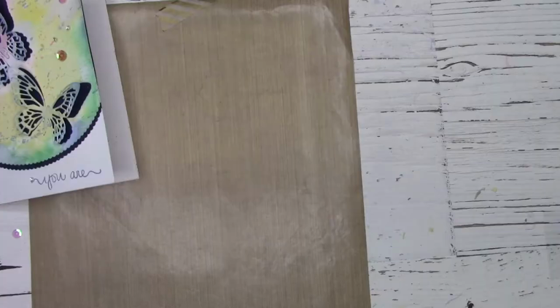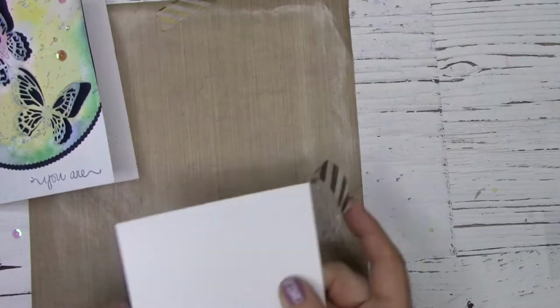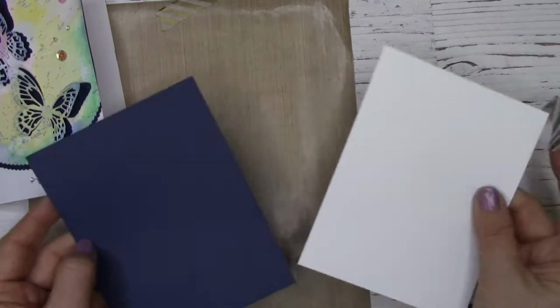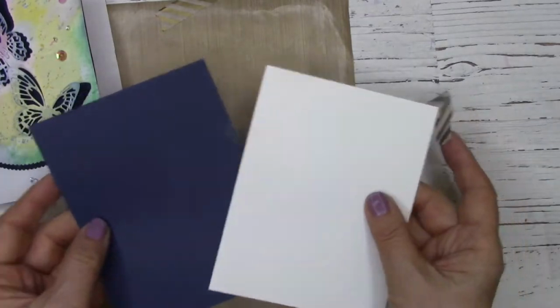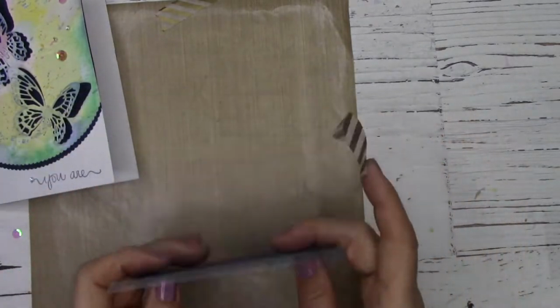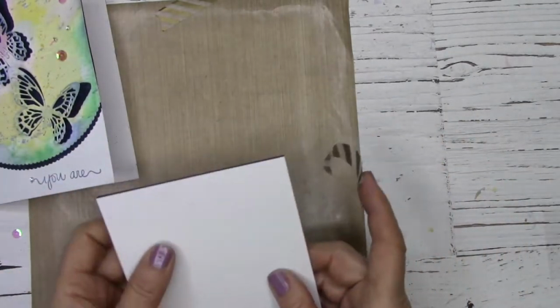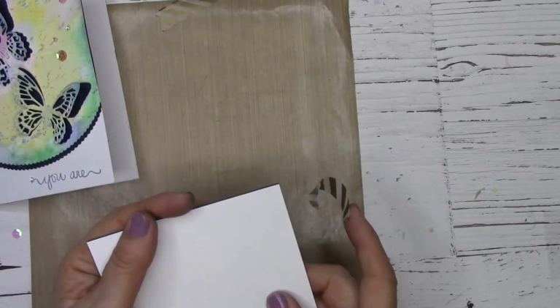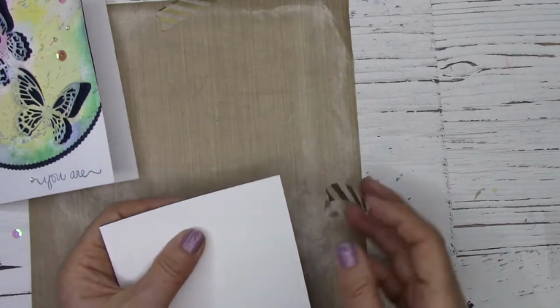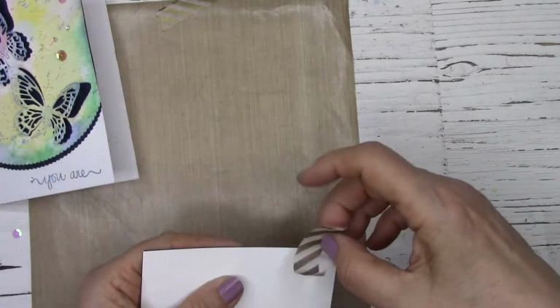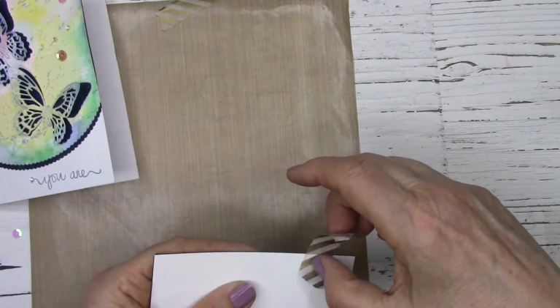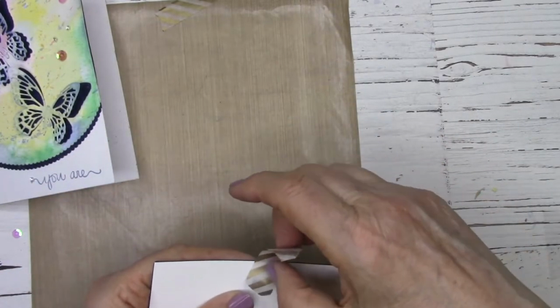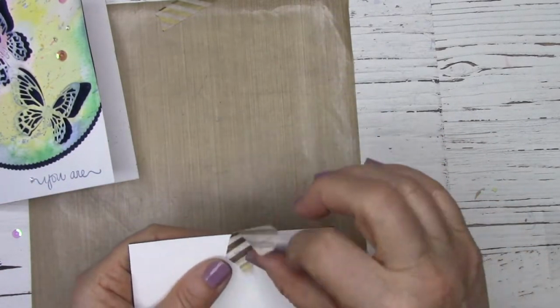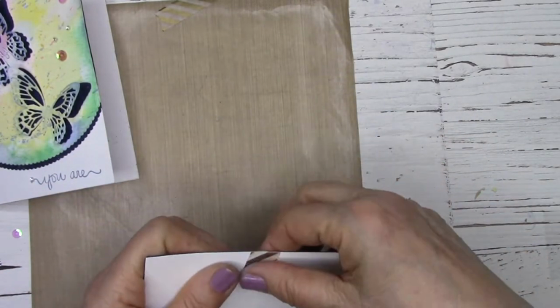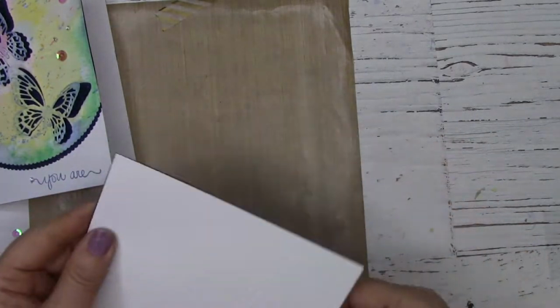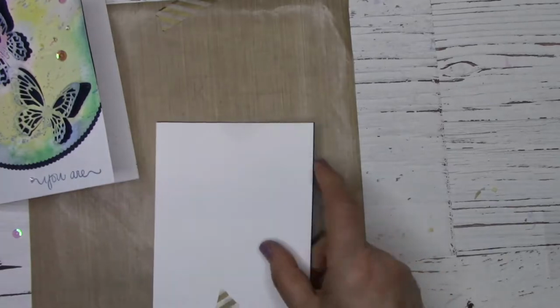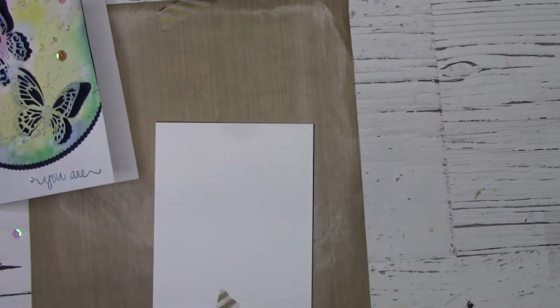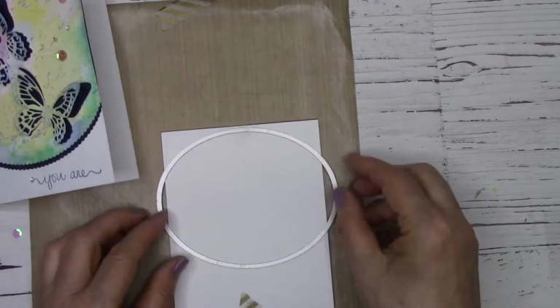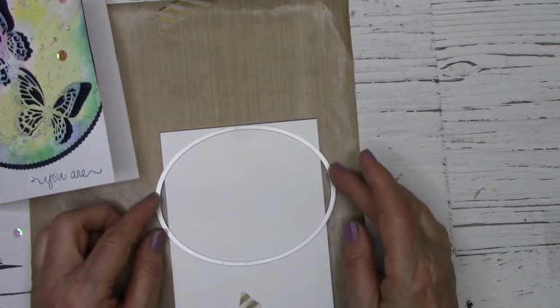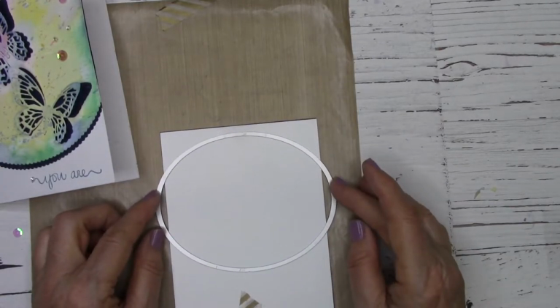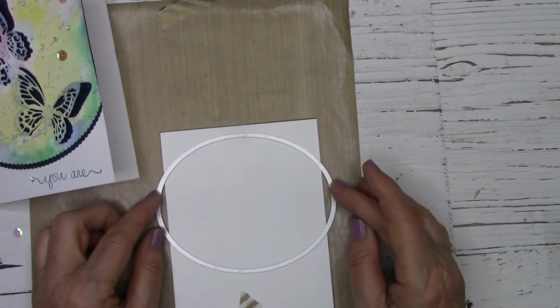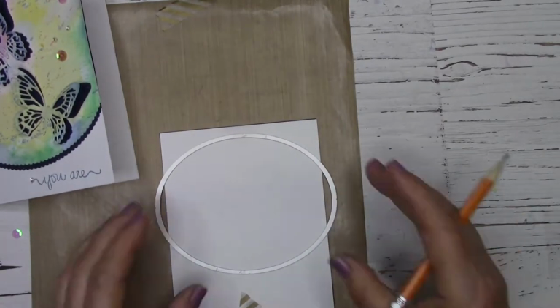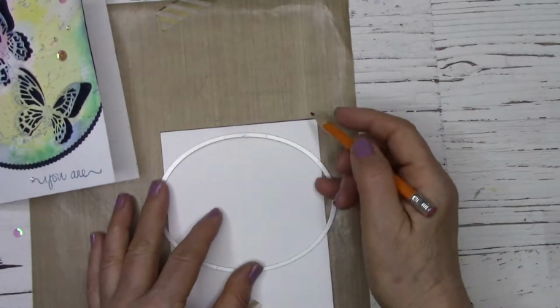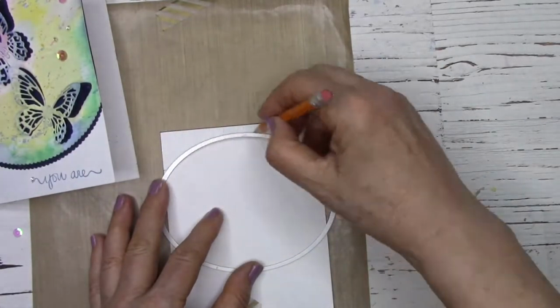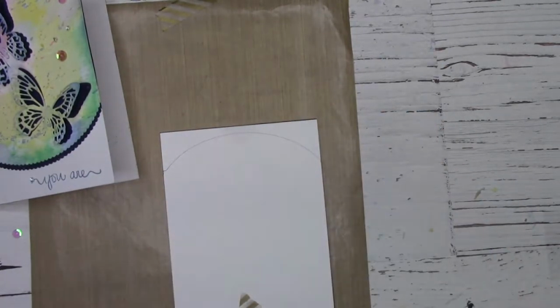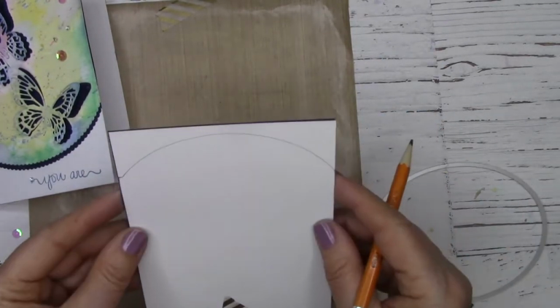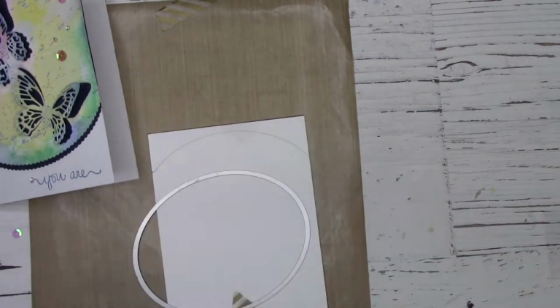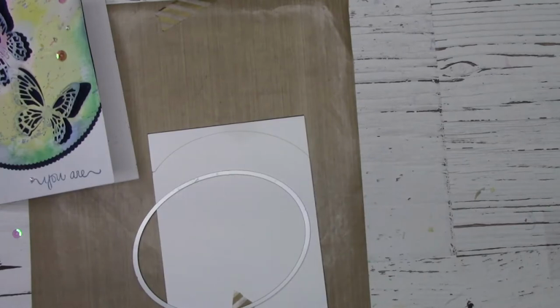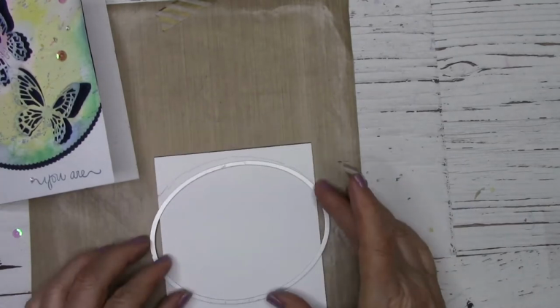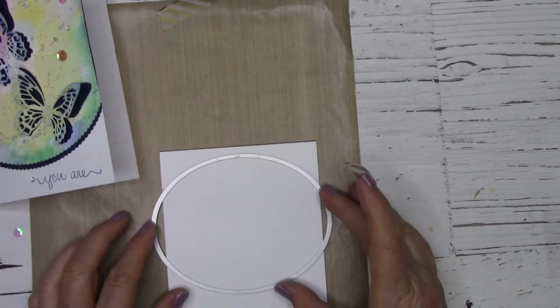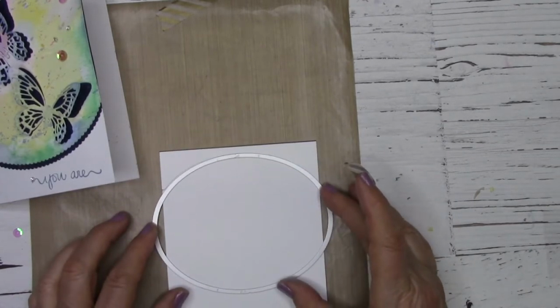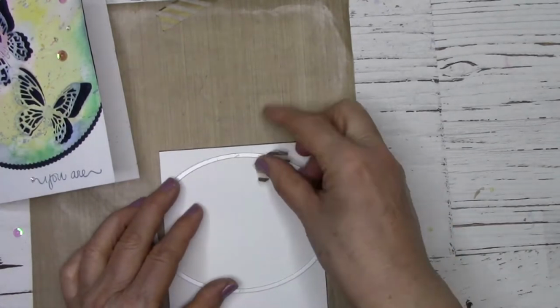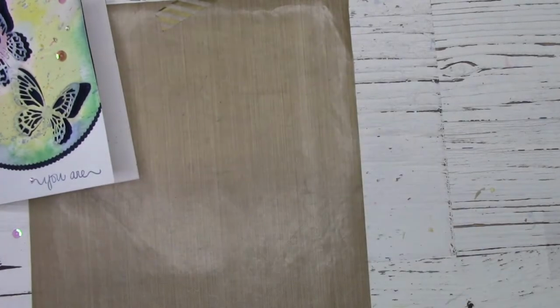Once you're ready, go ahead and dry it with your heat gun. I'm going to make a third panel now, but this time I'm going to pre-cut it with a die cut to give it a decorative edge. You can go ahead and skip this technique since you've already seen it twice by jumping to the two minute mark.